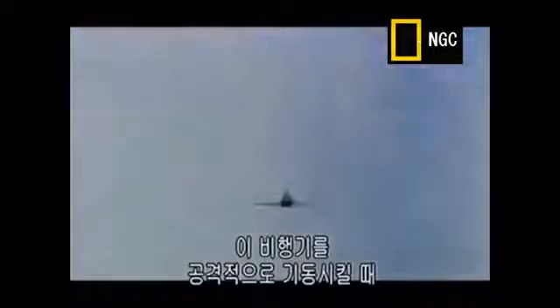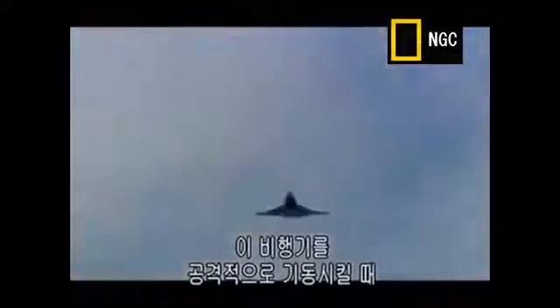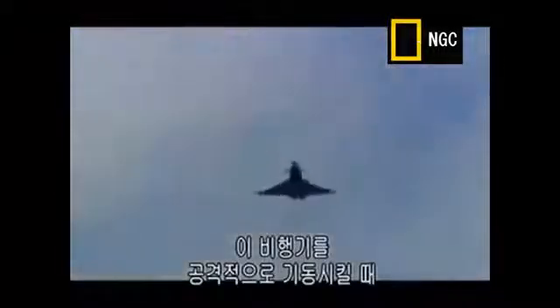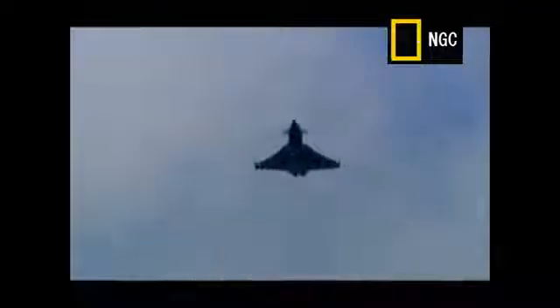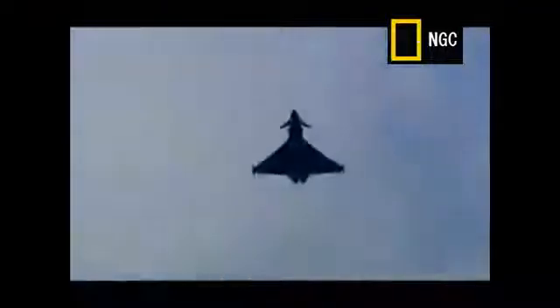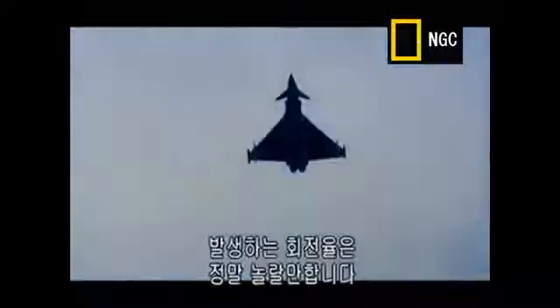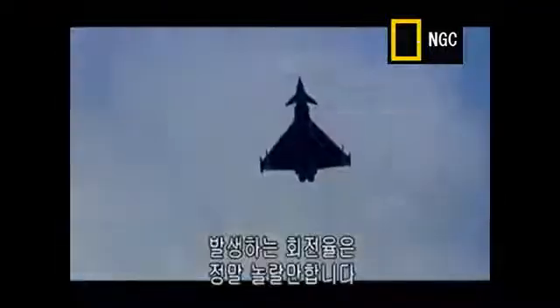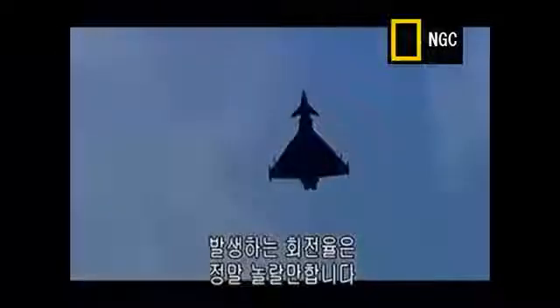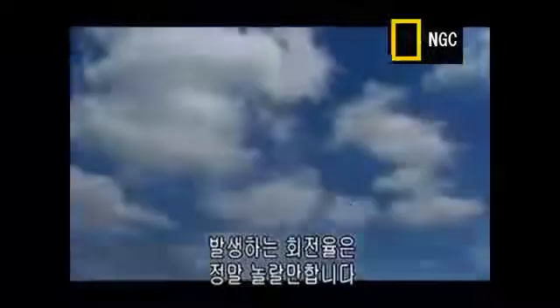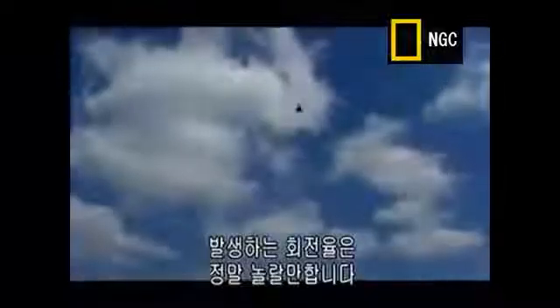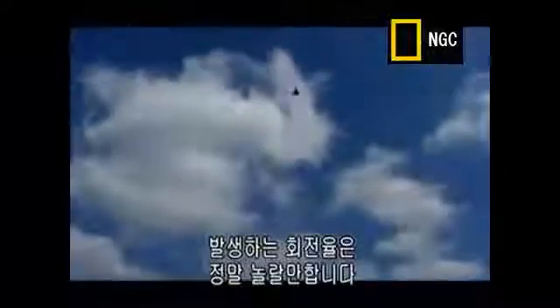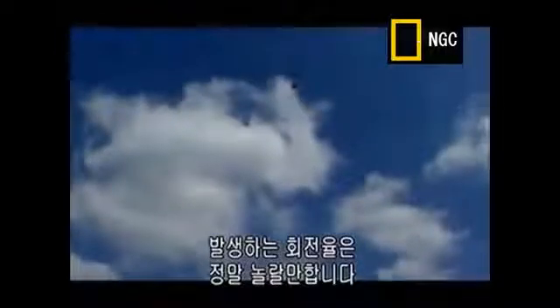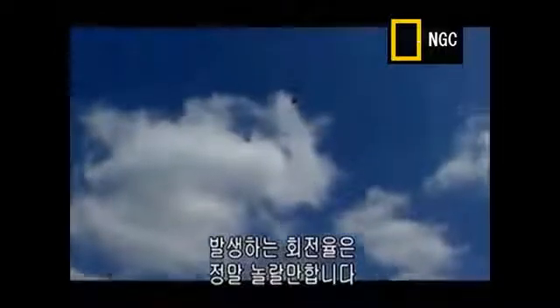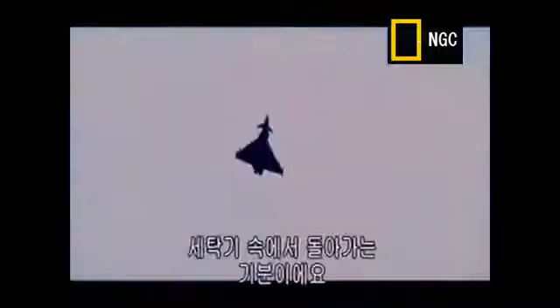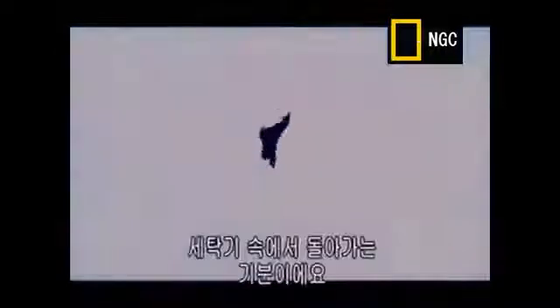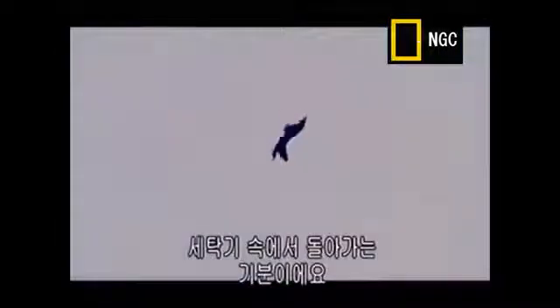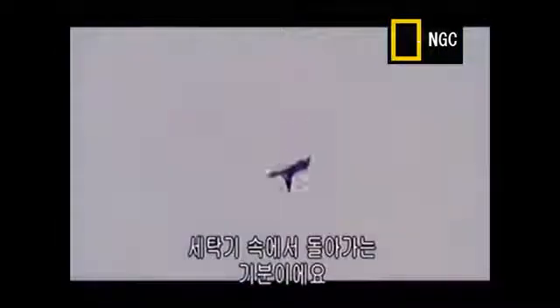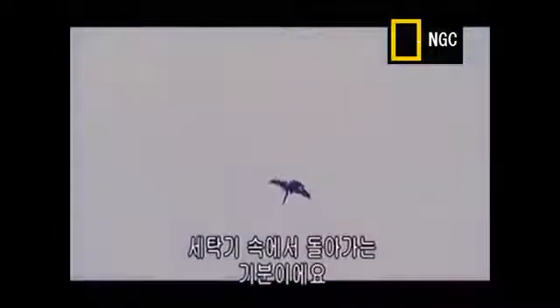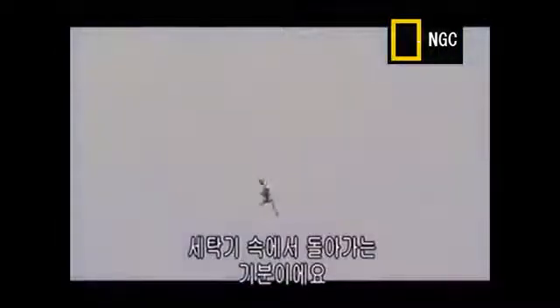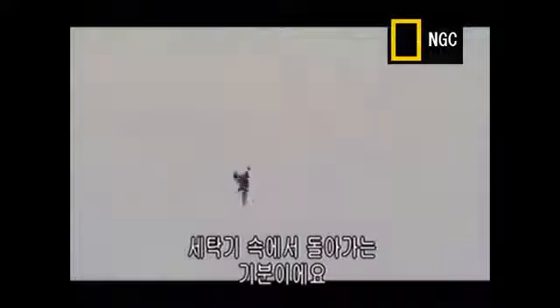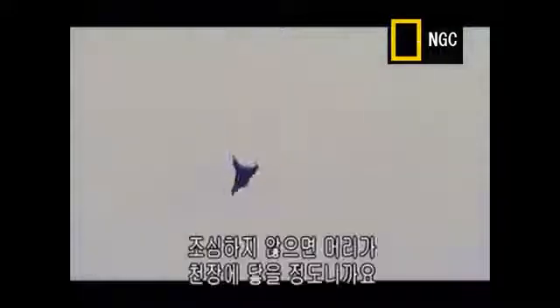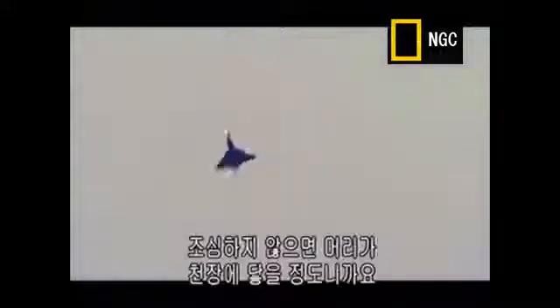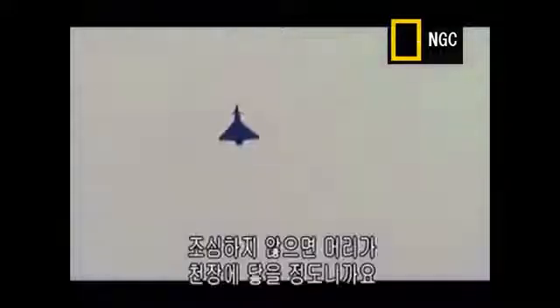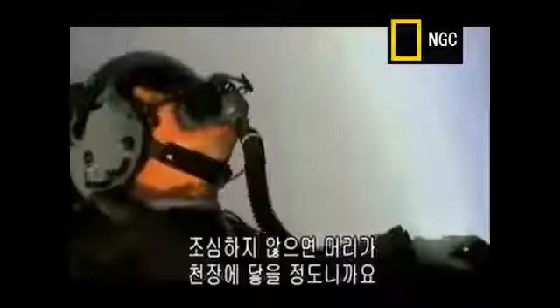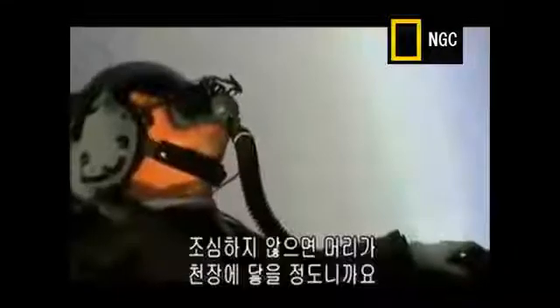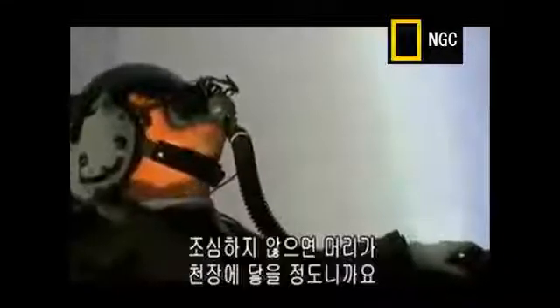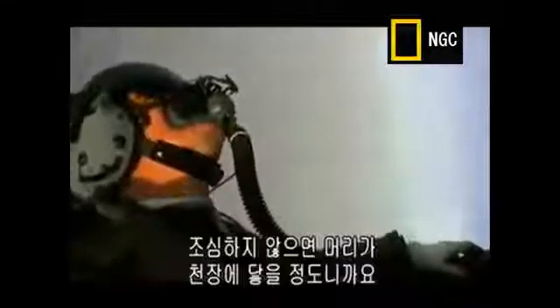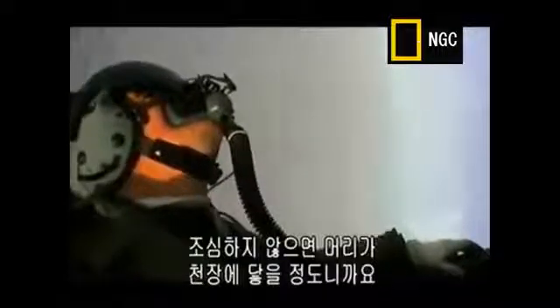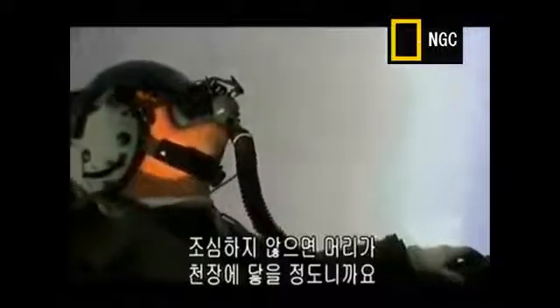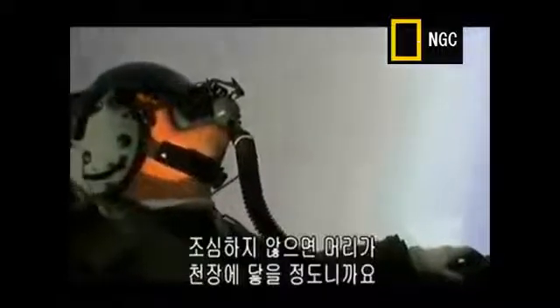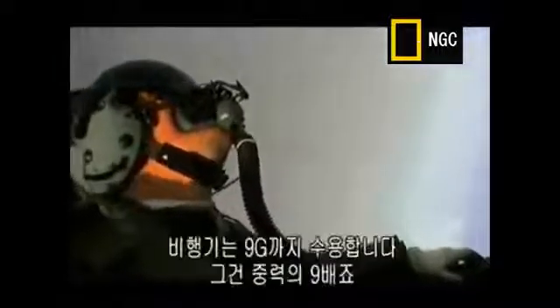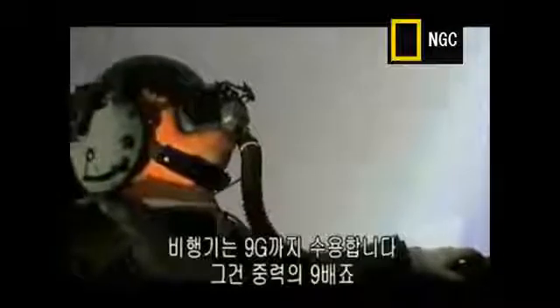When you aggressively manoeuvre this aeroplane, the roll rates that you generate are, quite frankly, startling. It really feels like you're on the outside of a washing machine being spun around. The roll rates will leave your head pinned to one side of the canopy if you're not careful.